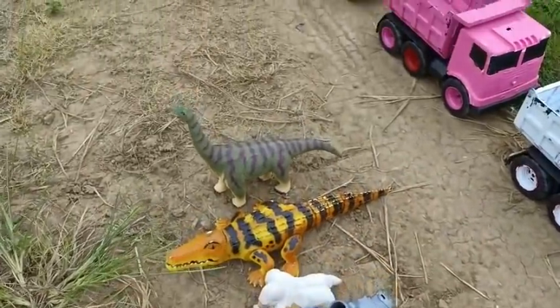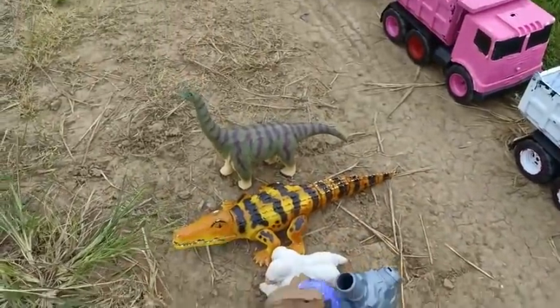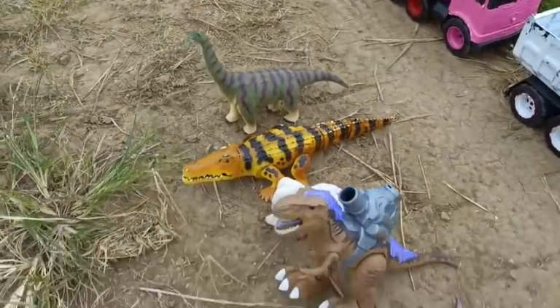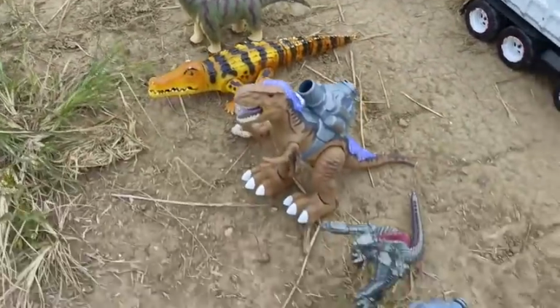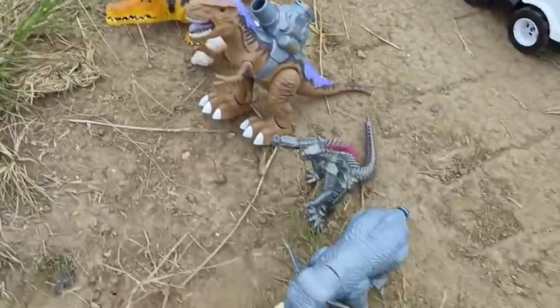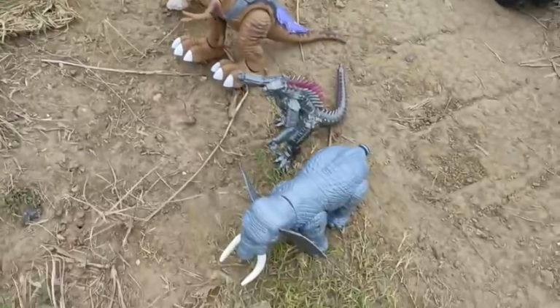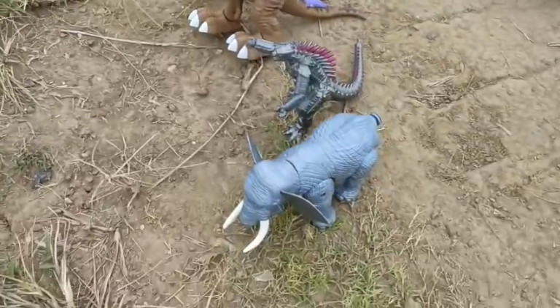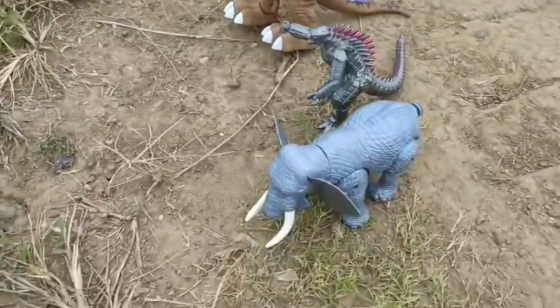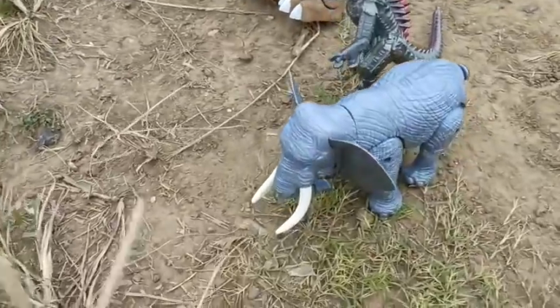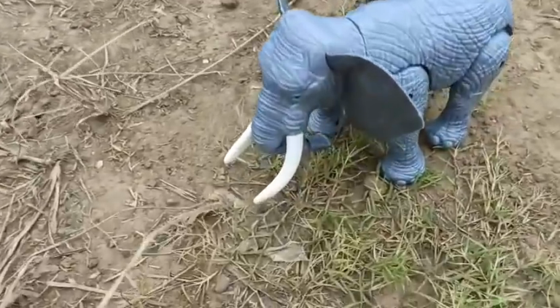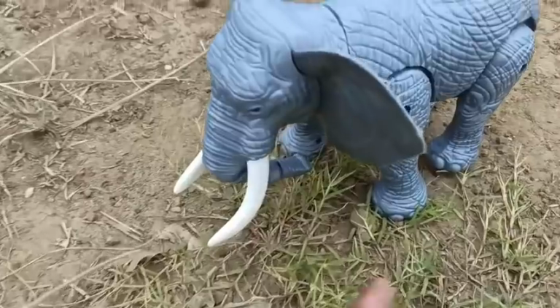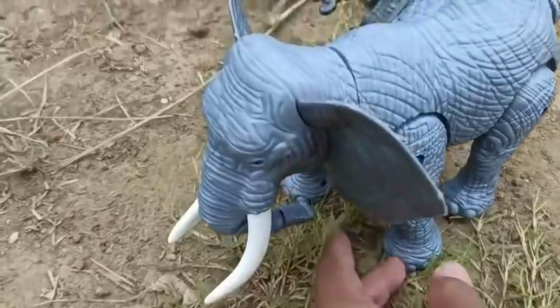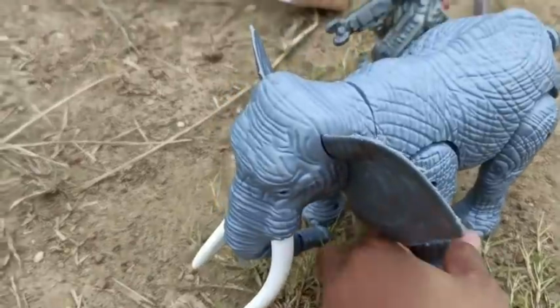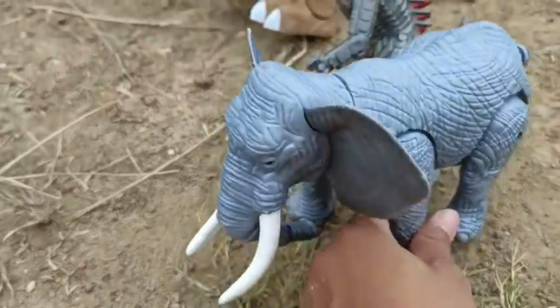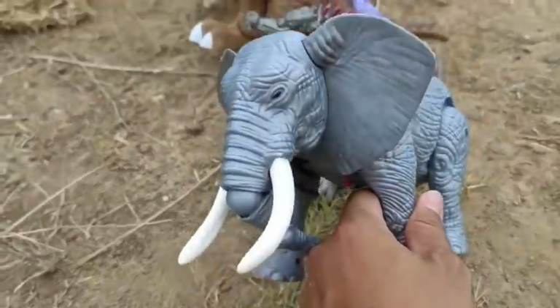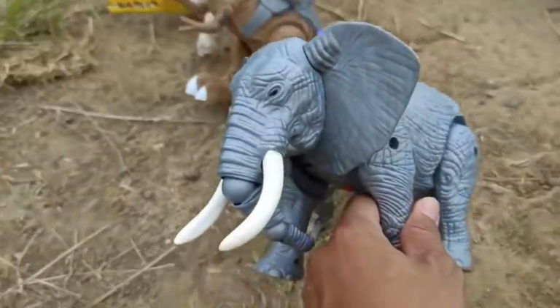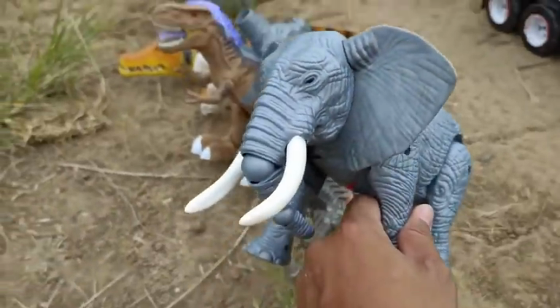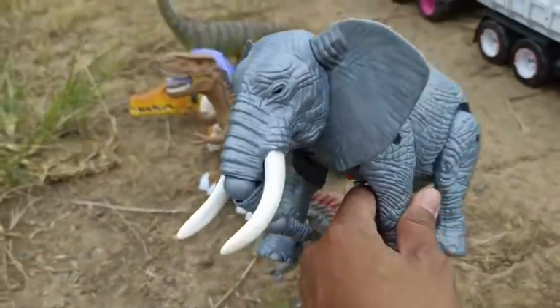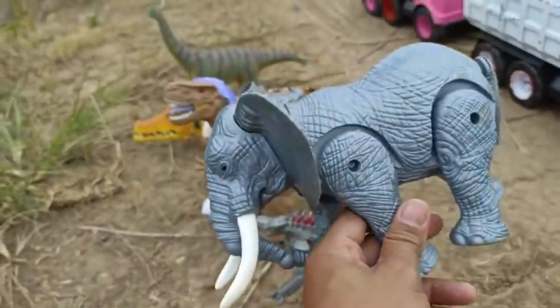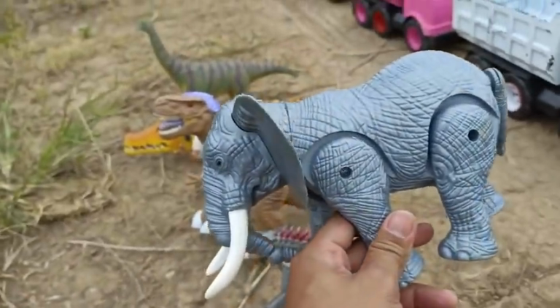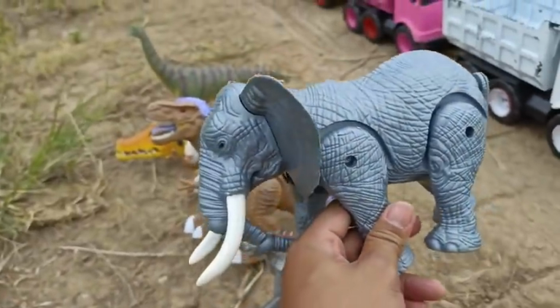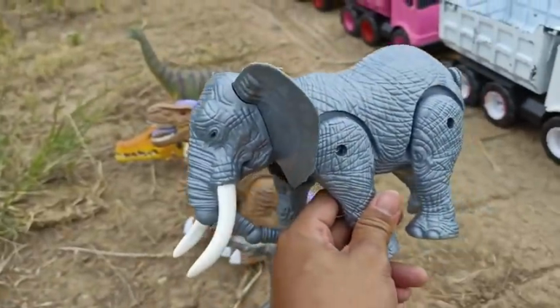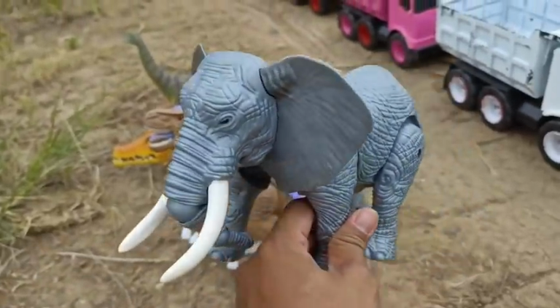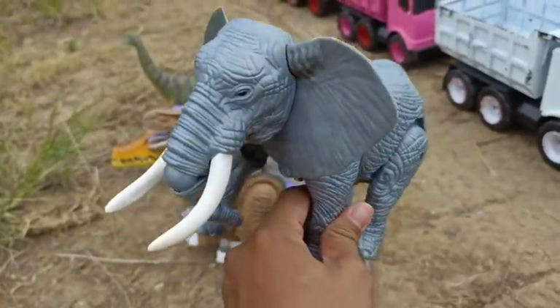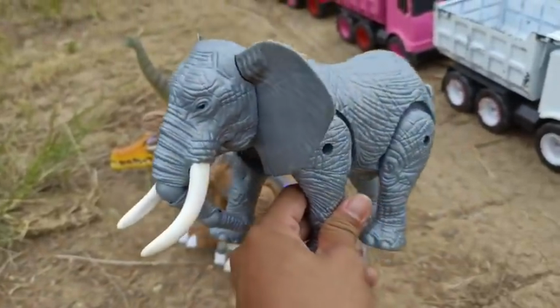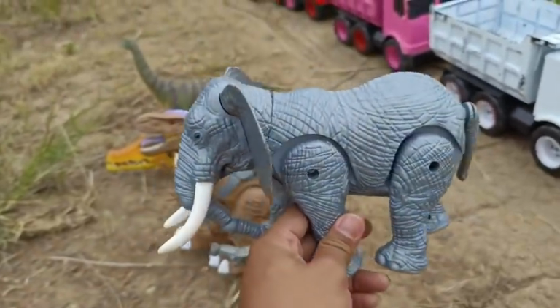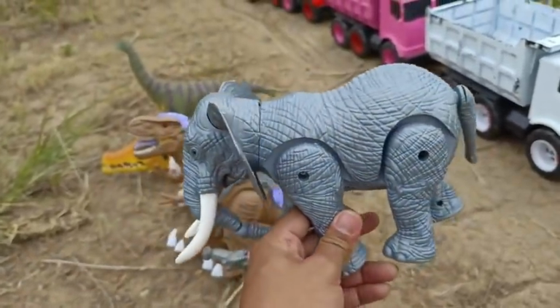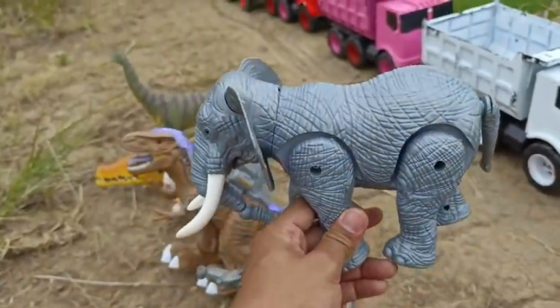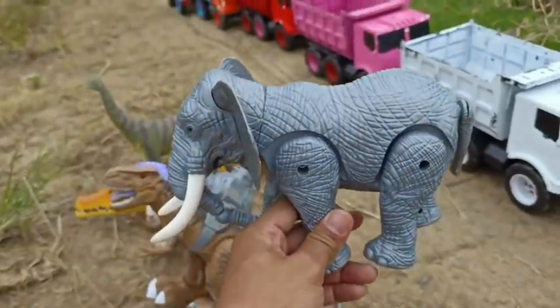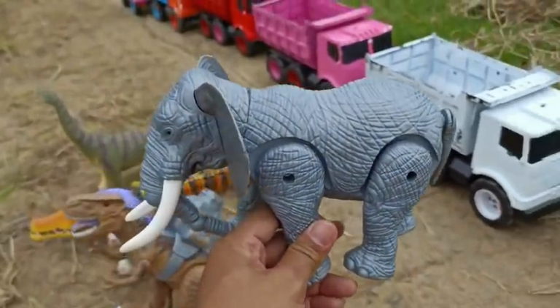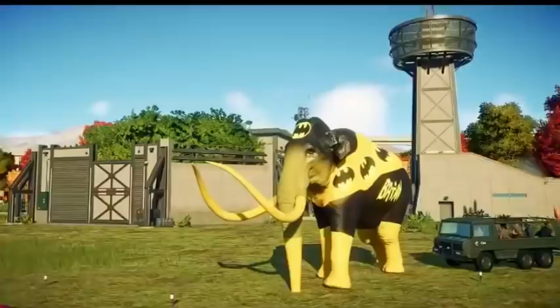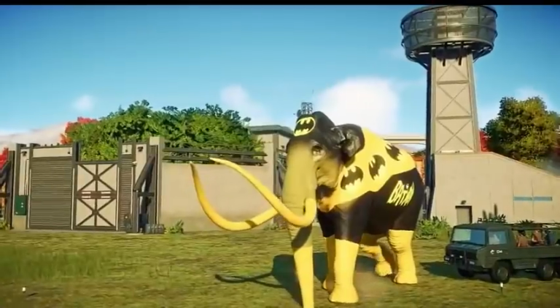Lihat itu teman-teman! Lihat ini teman-teman! Ada gajah! Besar sekali teman-teman!